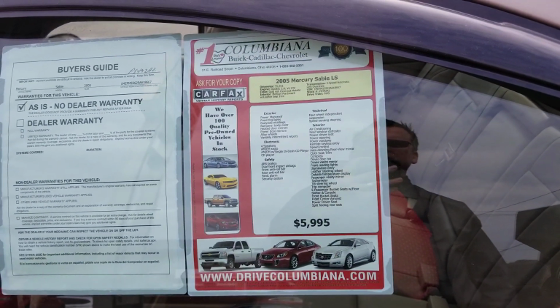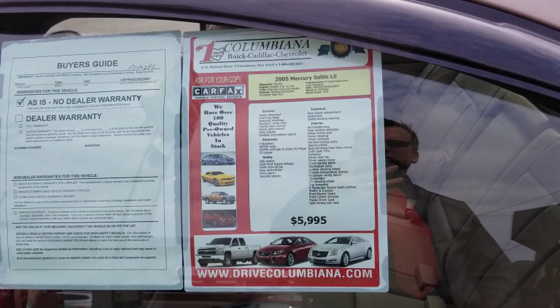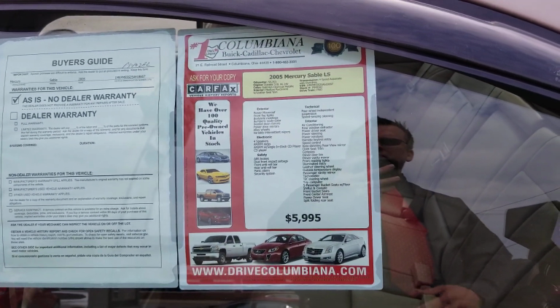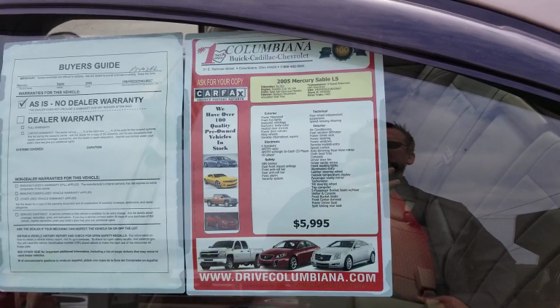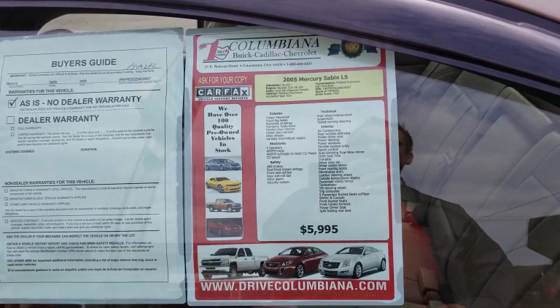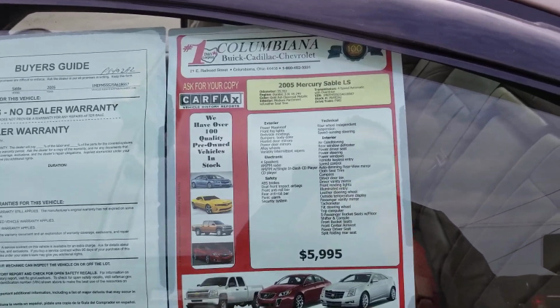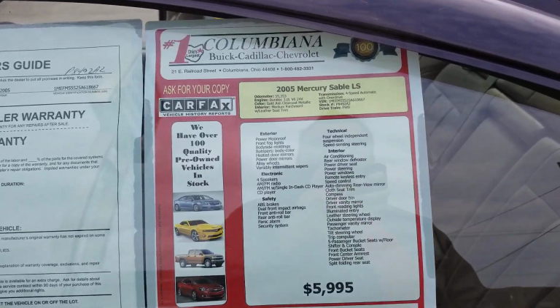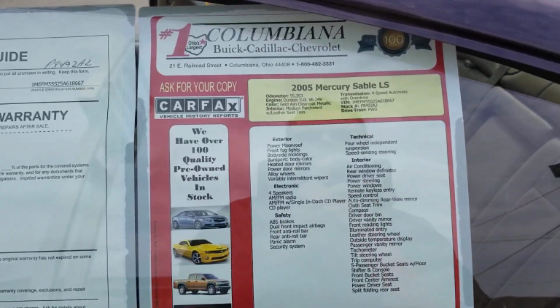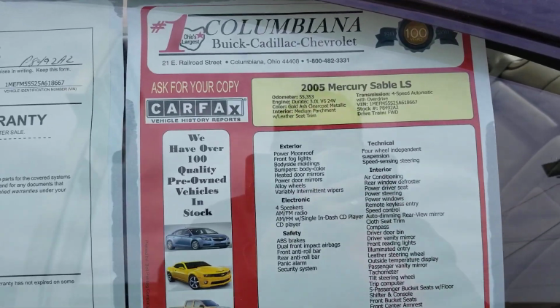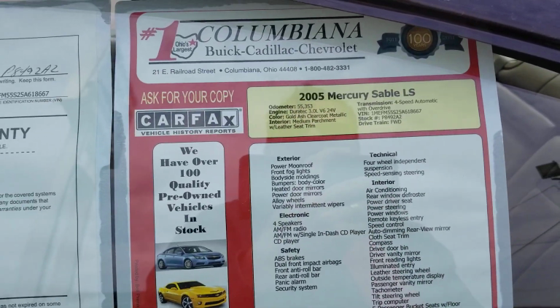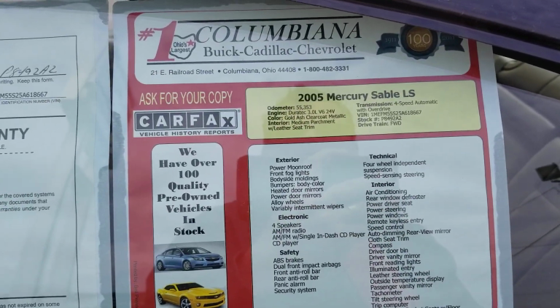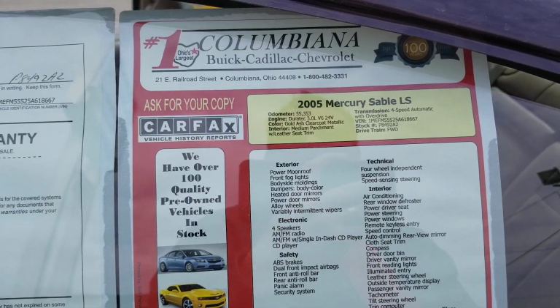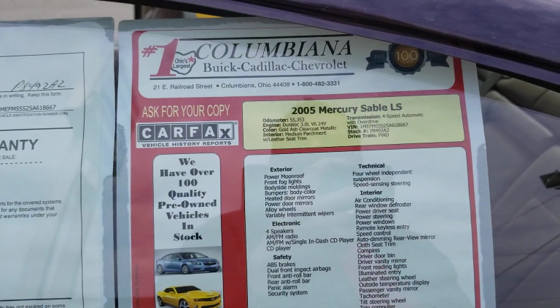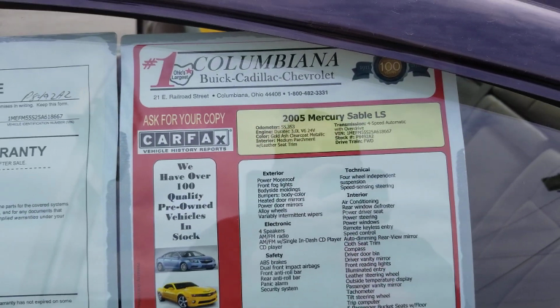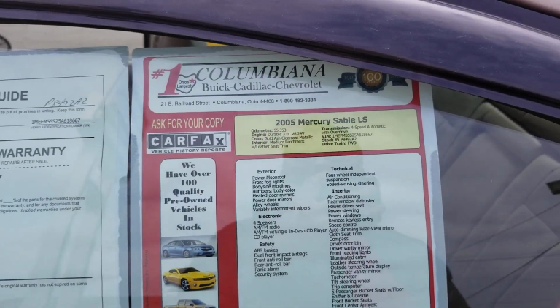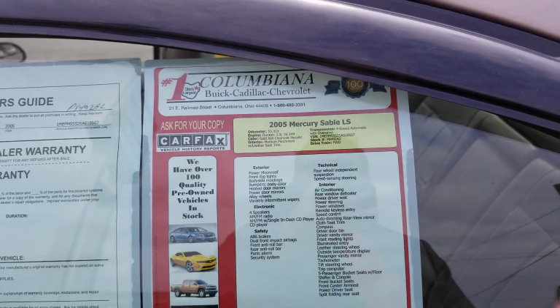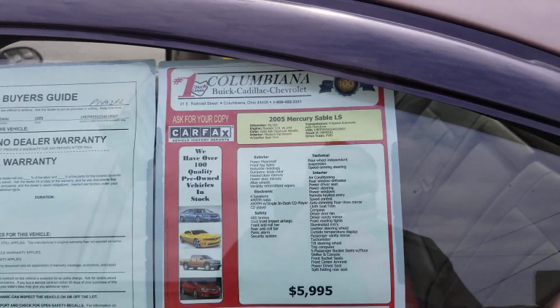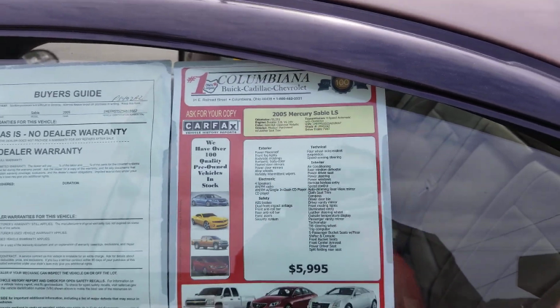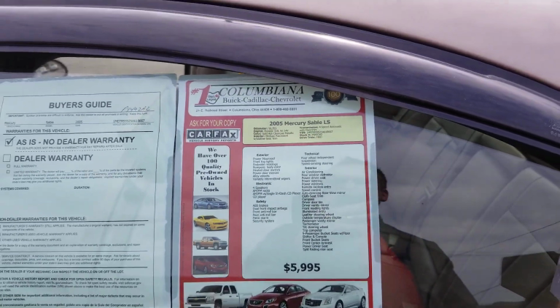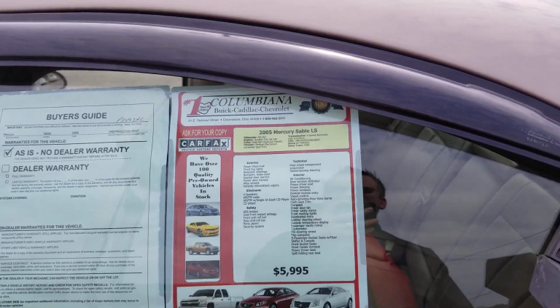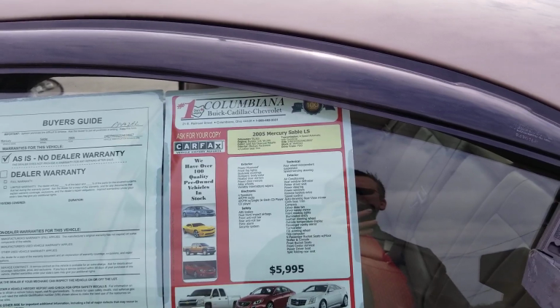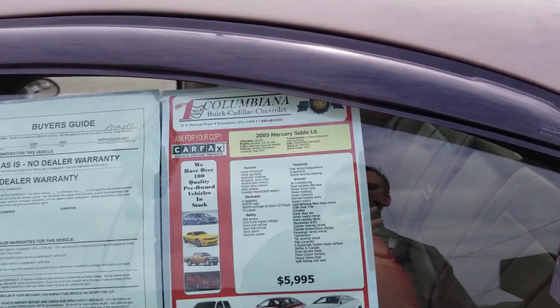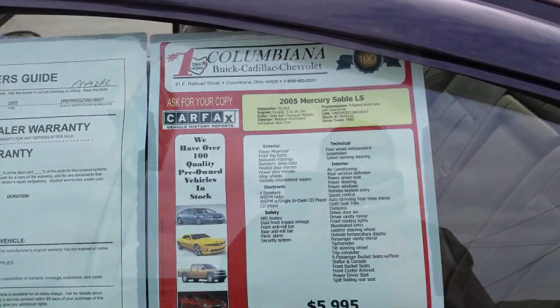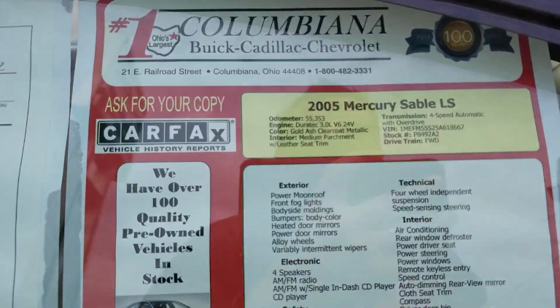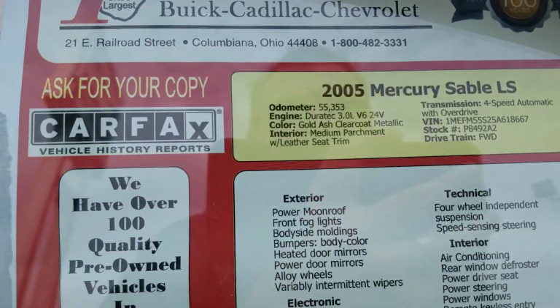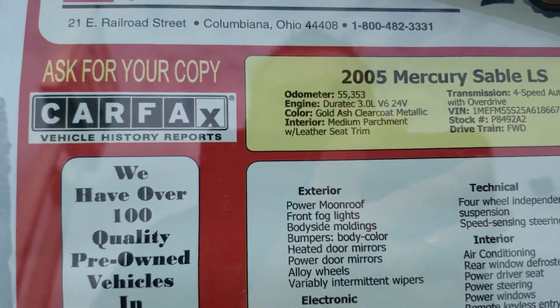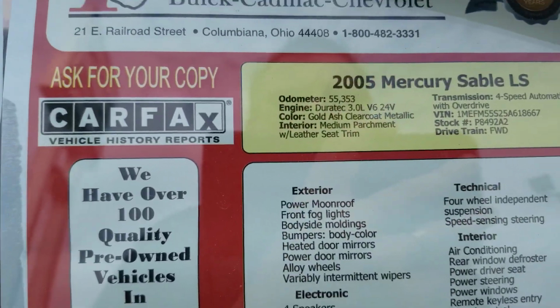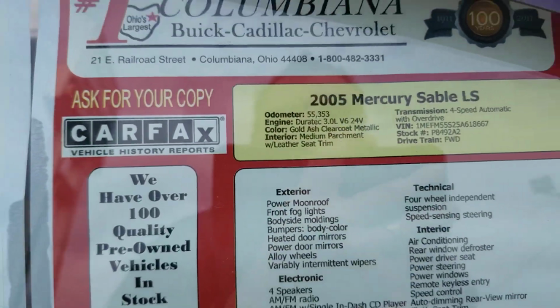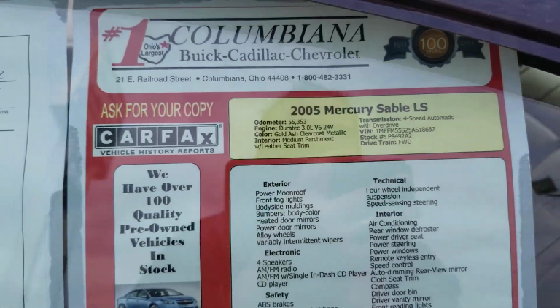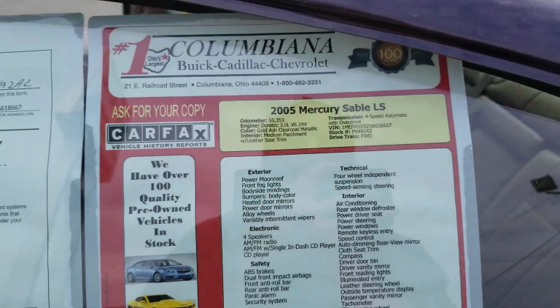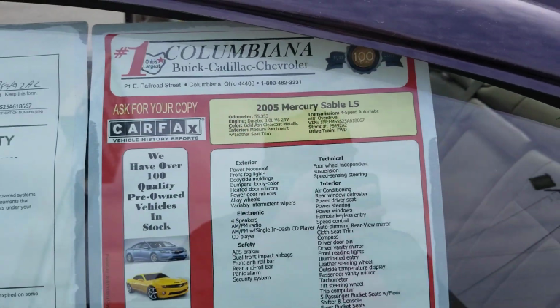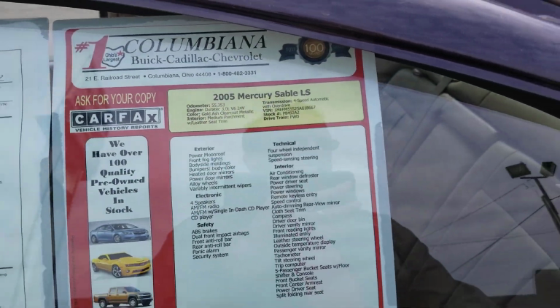Let's have a look on the inside. It is a medium parchment interior with leather seat trim. And this exterior — what do they call it? Gold ash clear coat metallic. How about that?